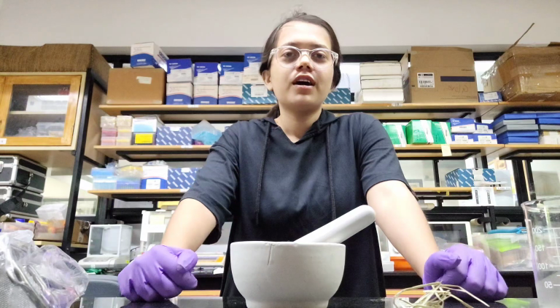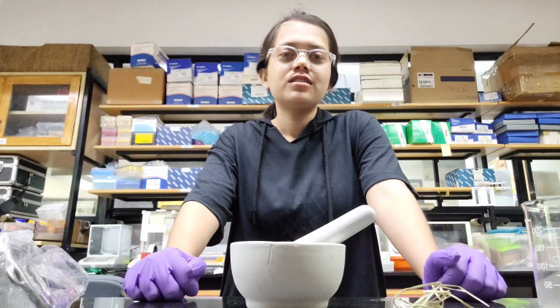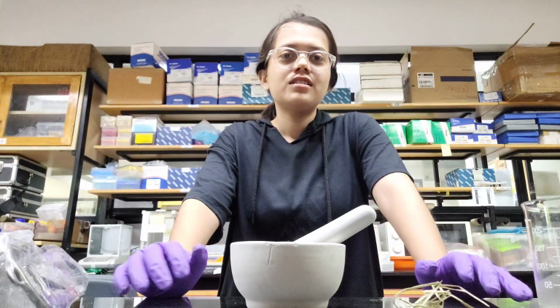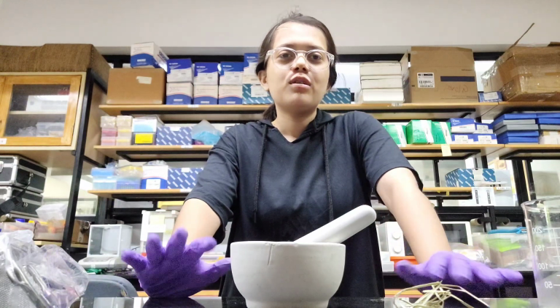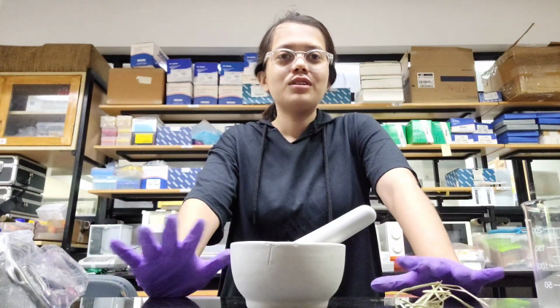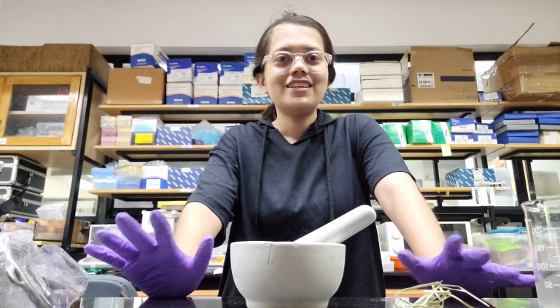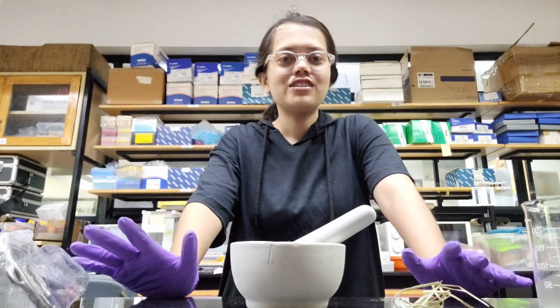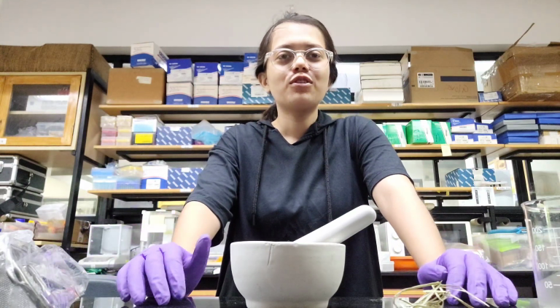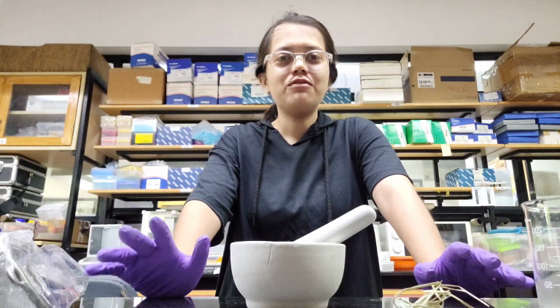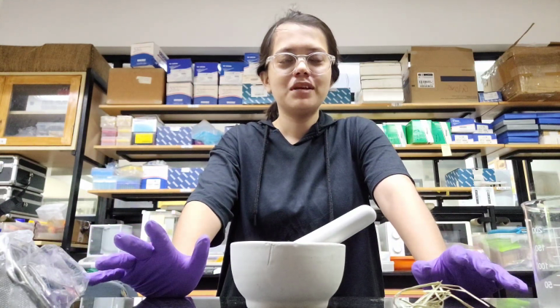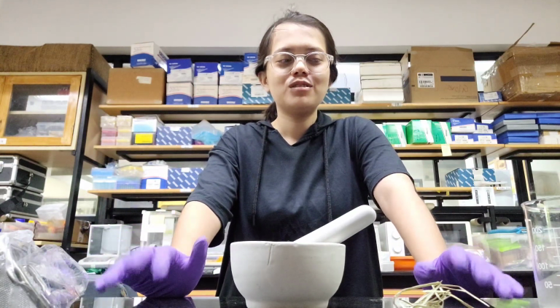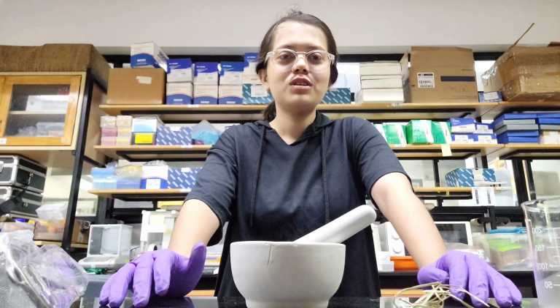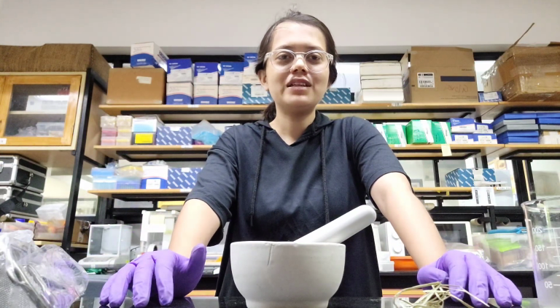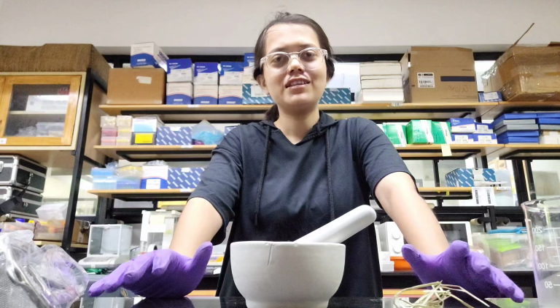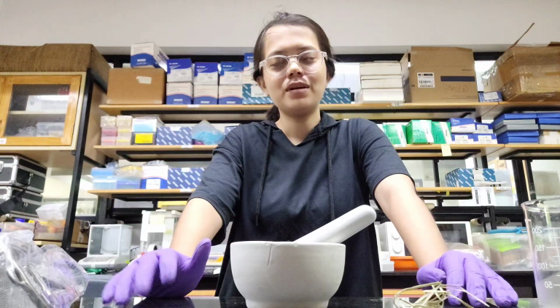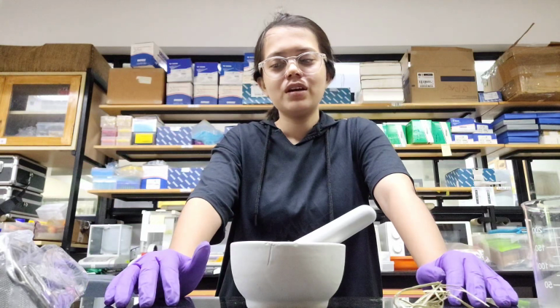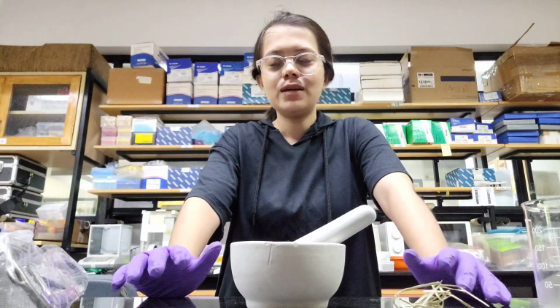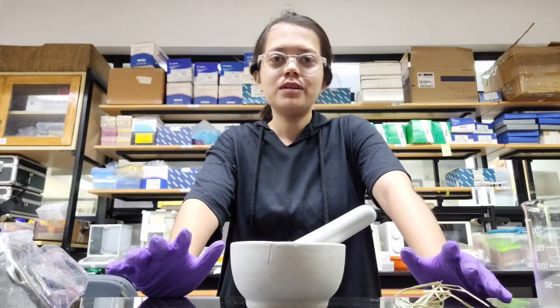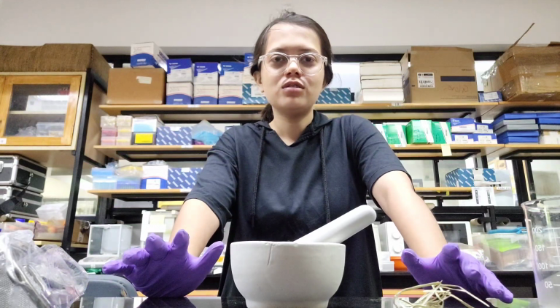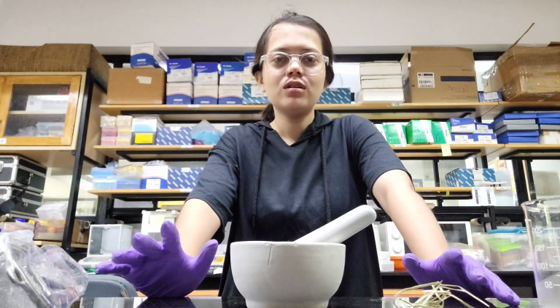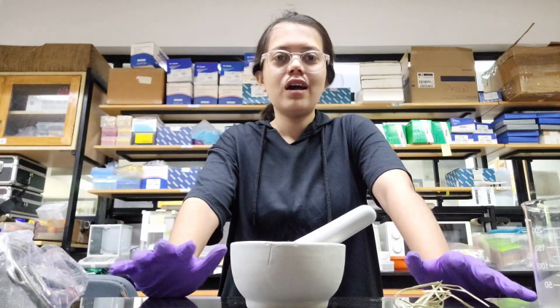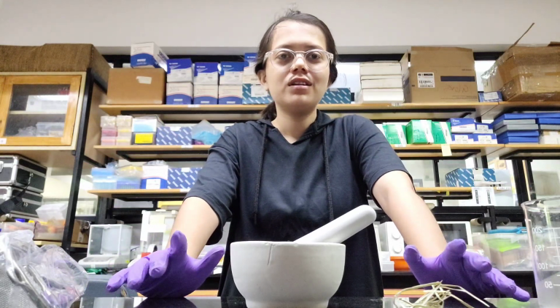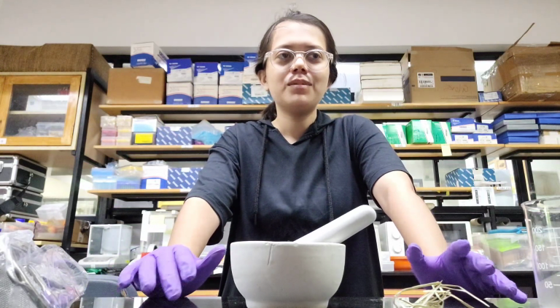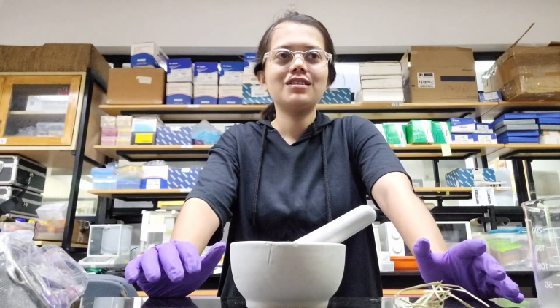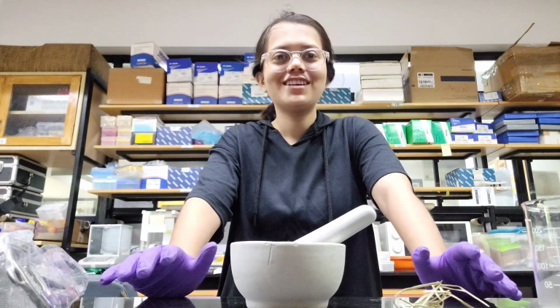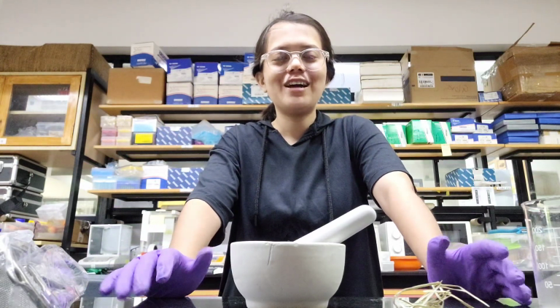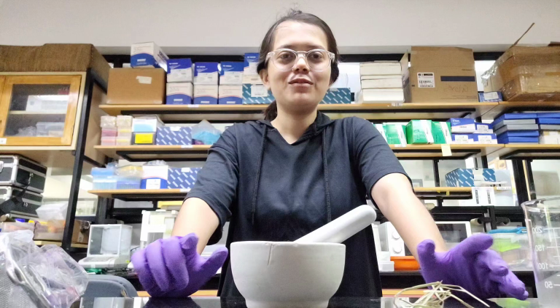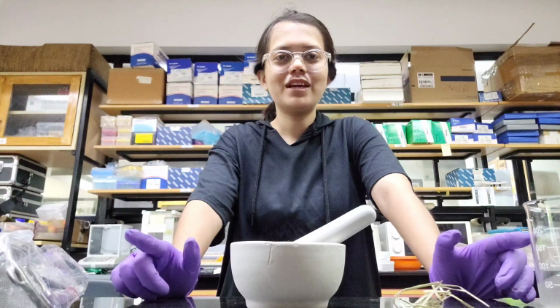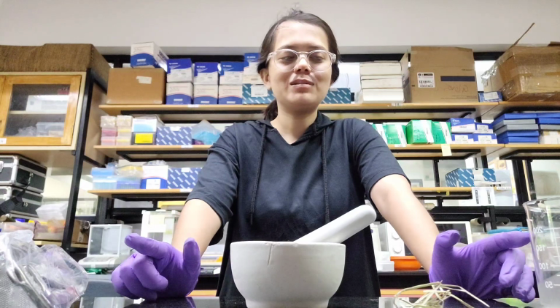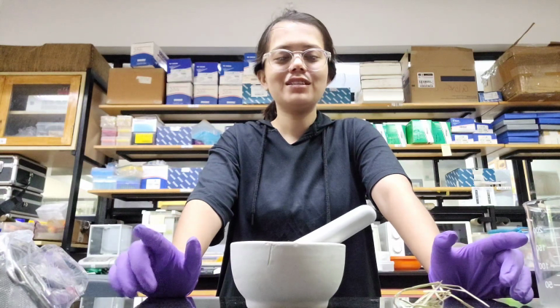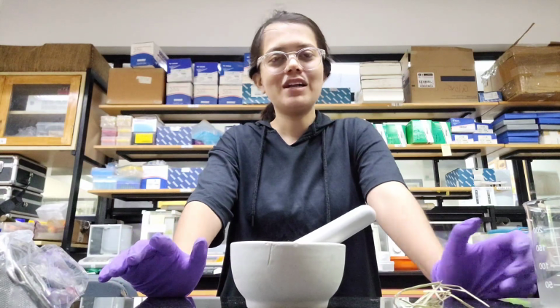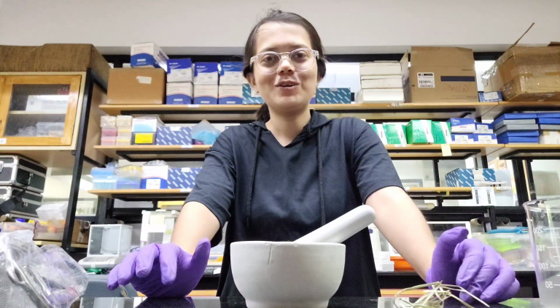Hi, today I'll tell you how to do DNA extraction using the Edwards method. Edwards method is very simple. There are more methods also — I have done them — but today I'll be performing Edwards method, so I'll show you.